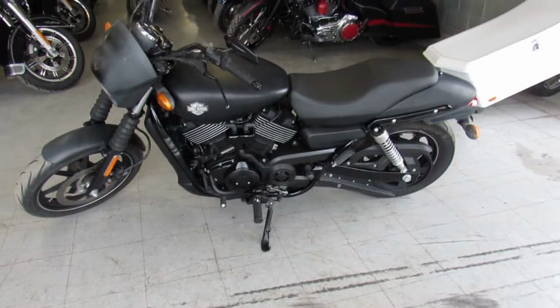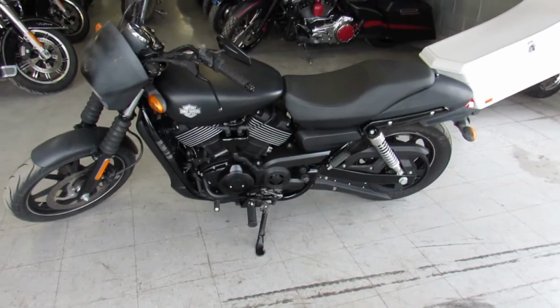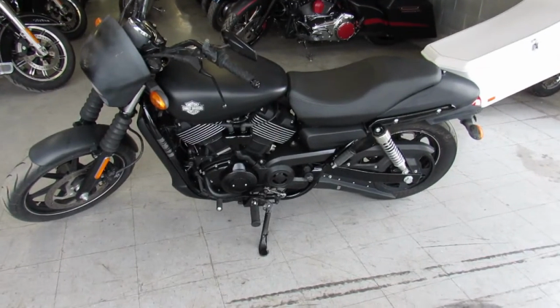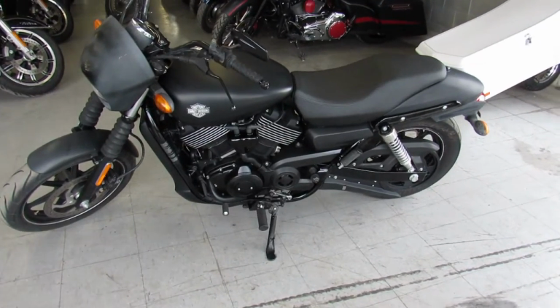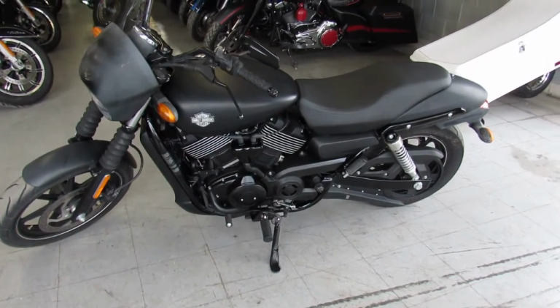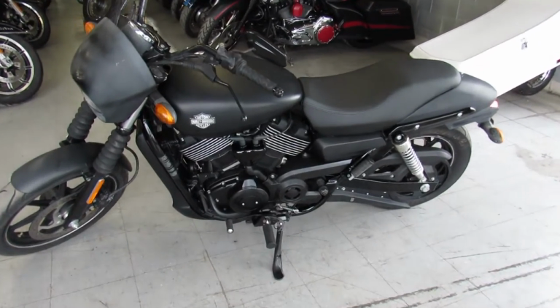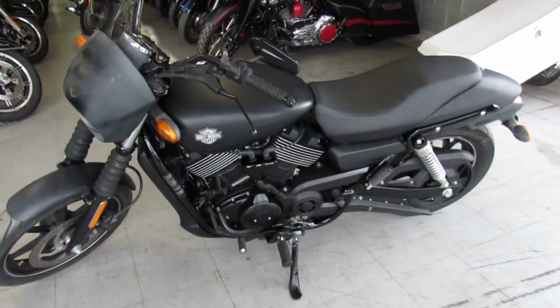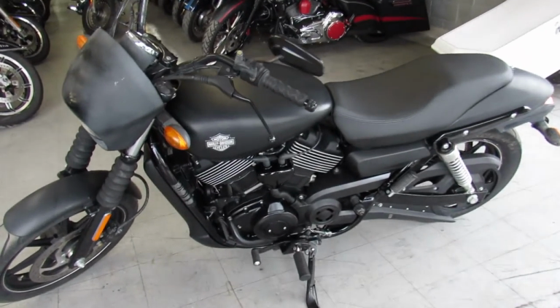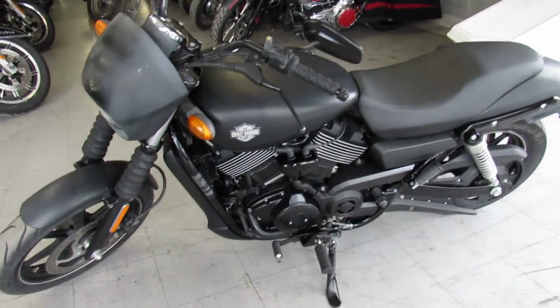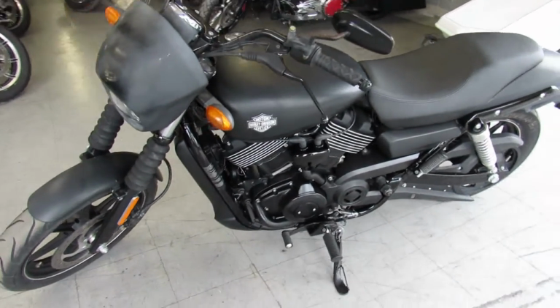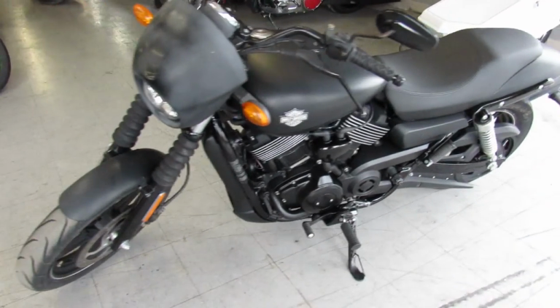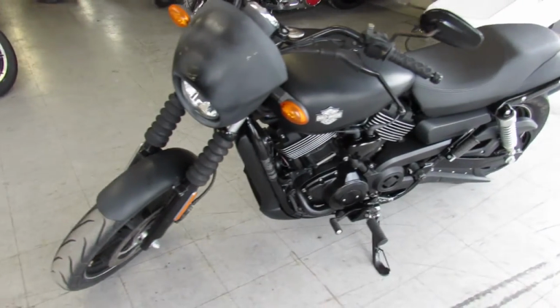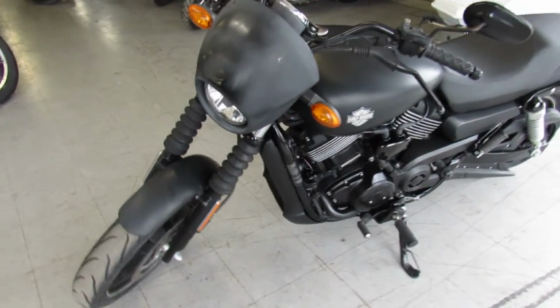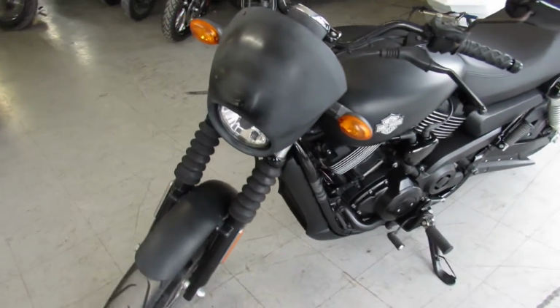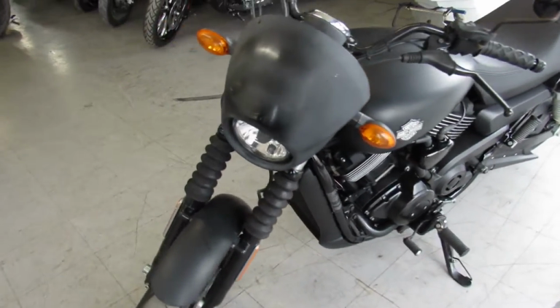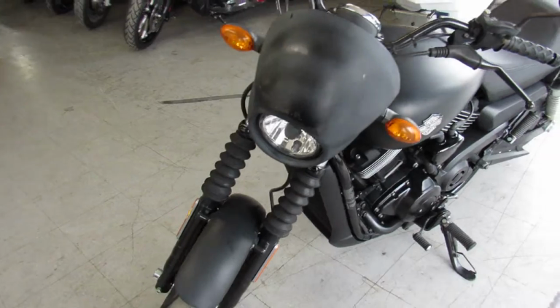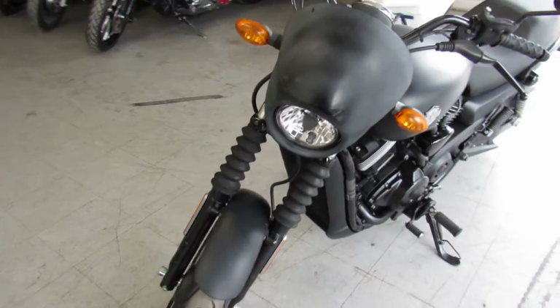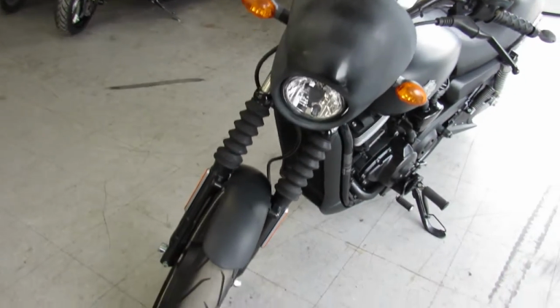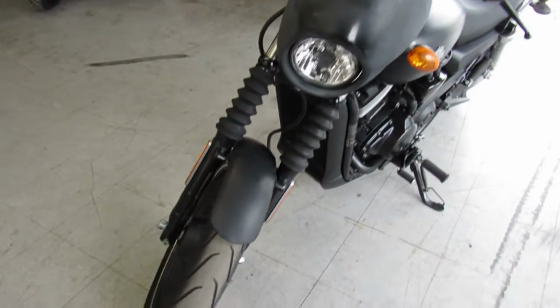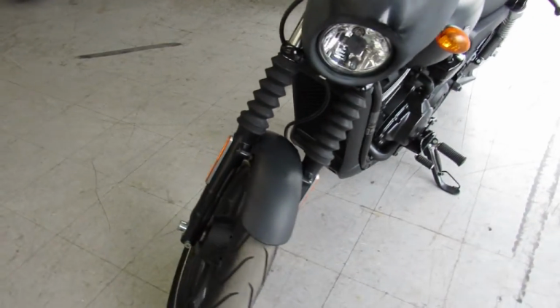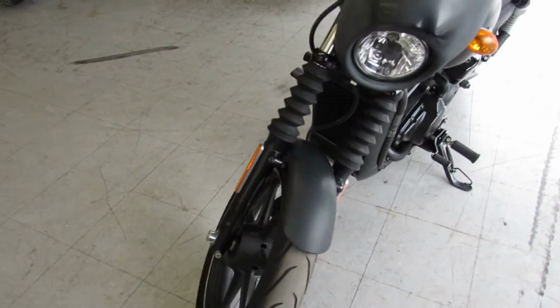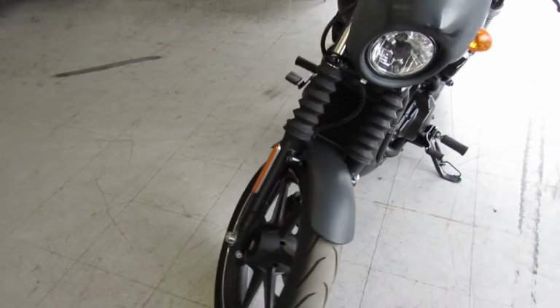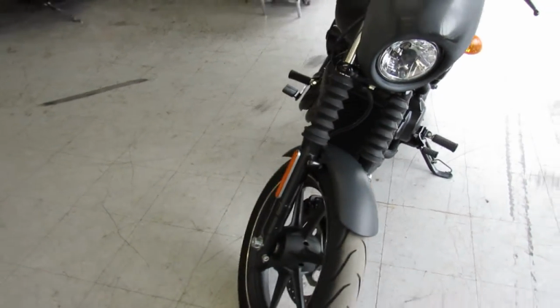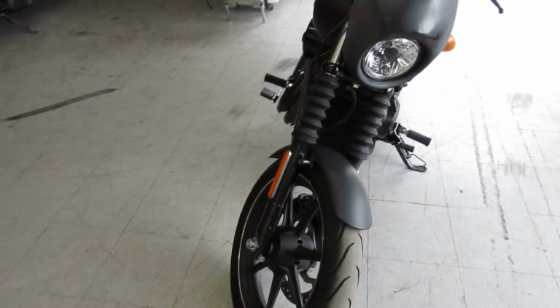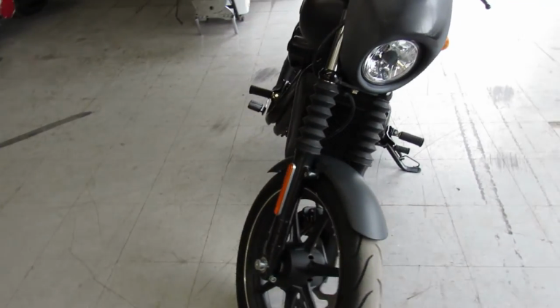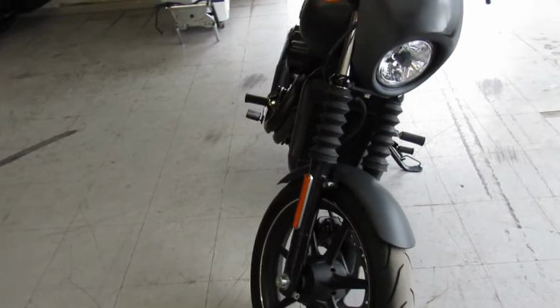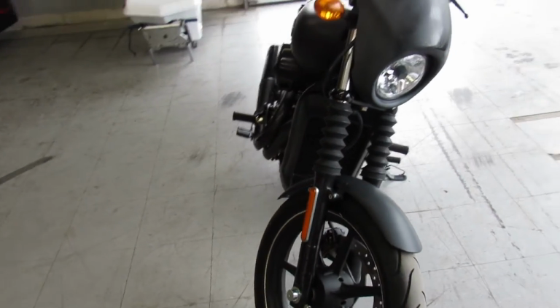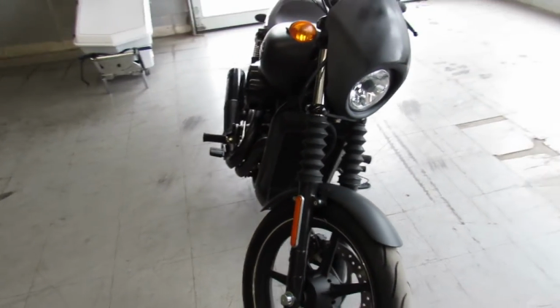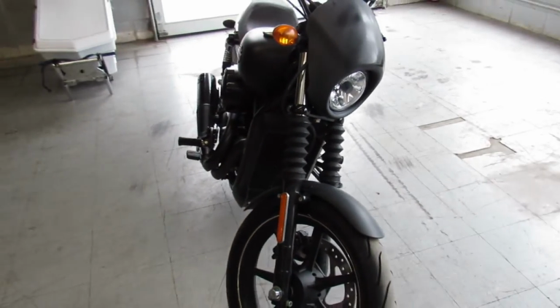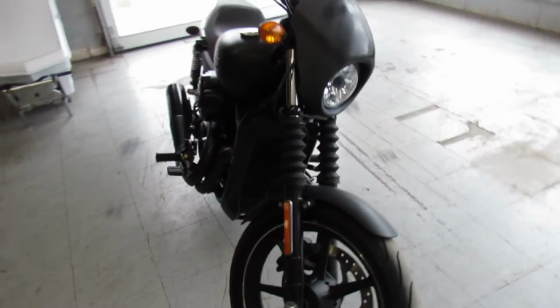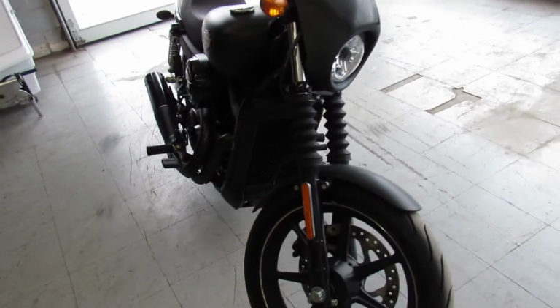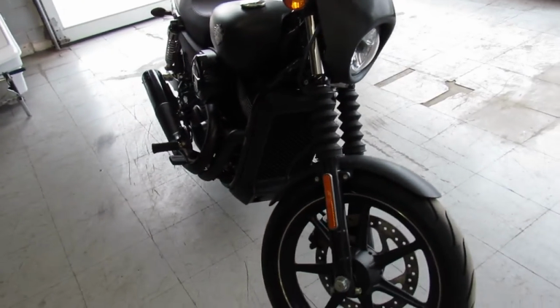What's going on guys, it's Approval Powersports. We're knocking some of these videos out on these used Harleys we just got in. Keep an eye on our website, our YouTube channel and Facebook page — we're getting them up as quick as we can.